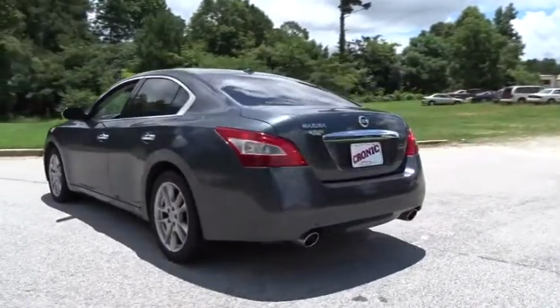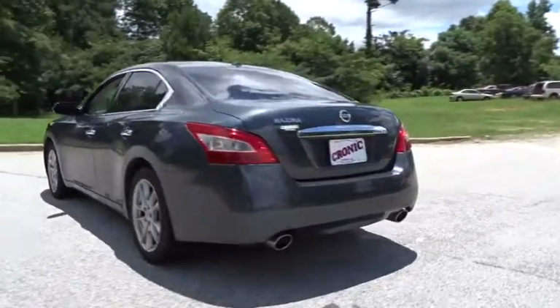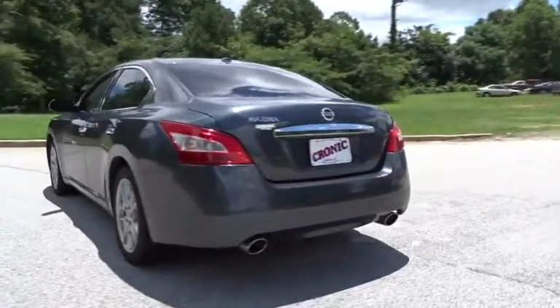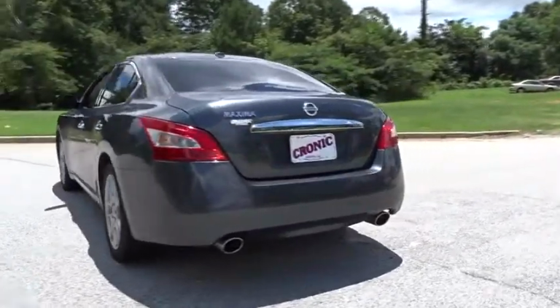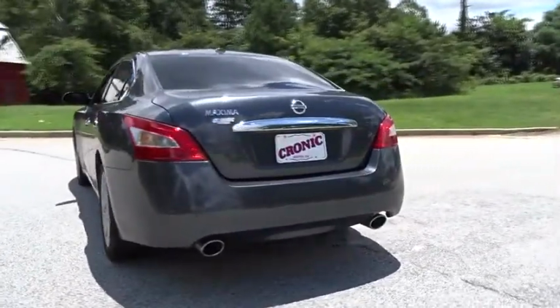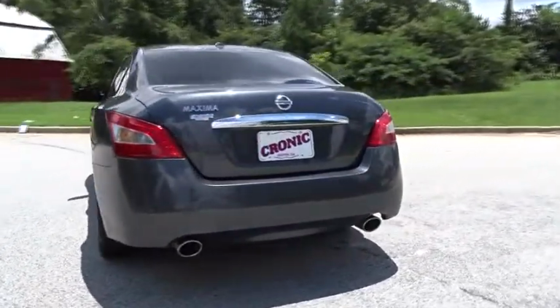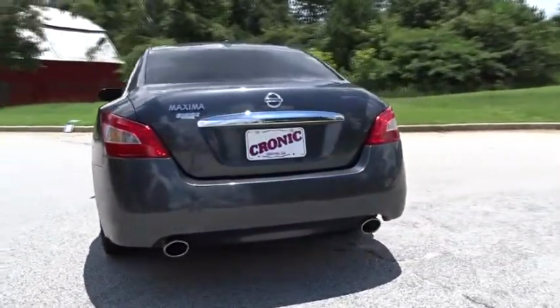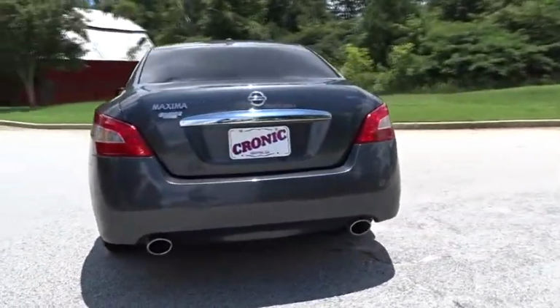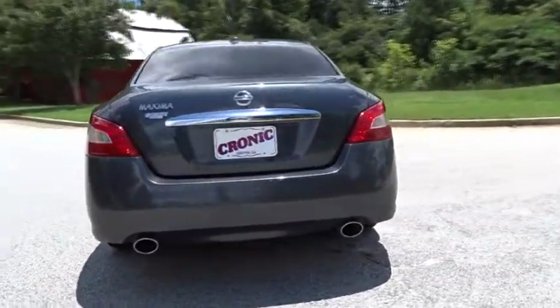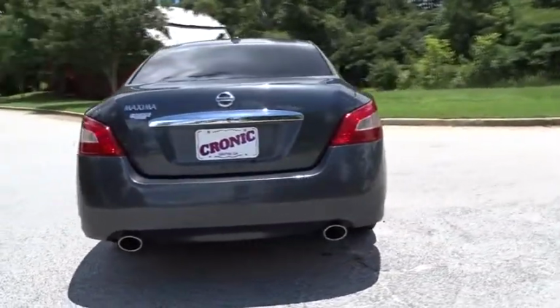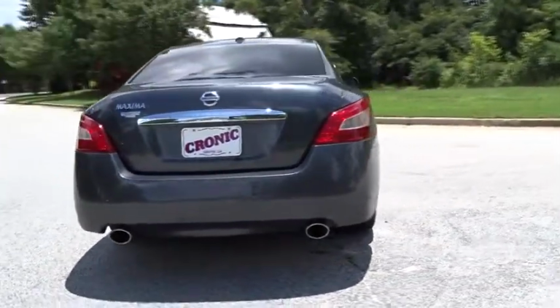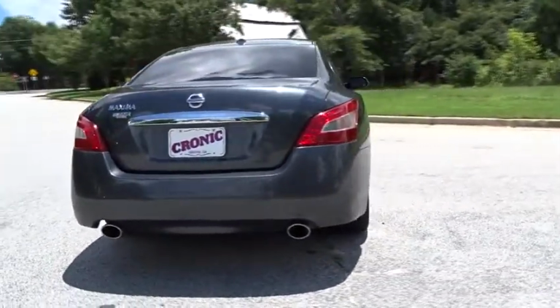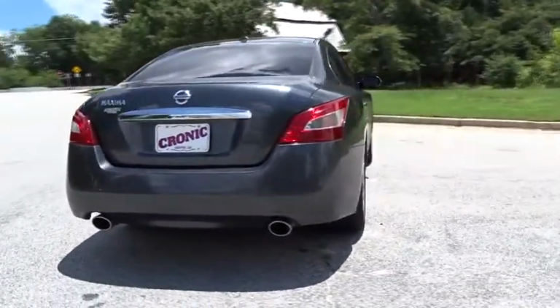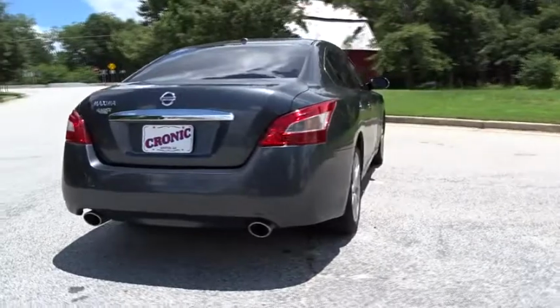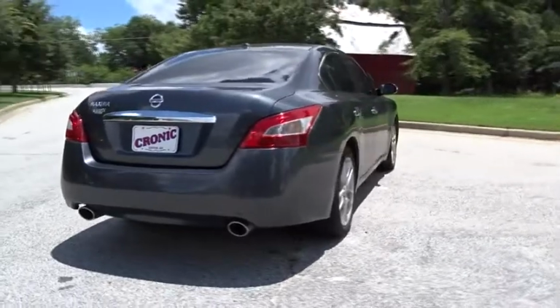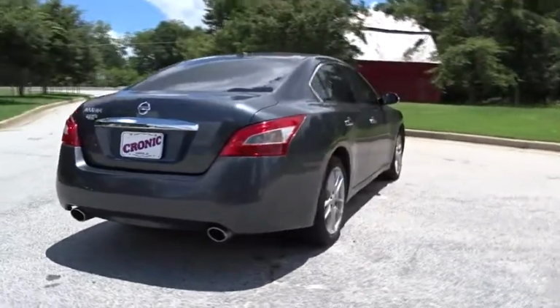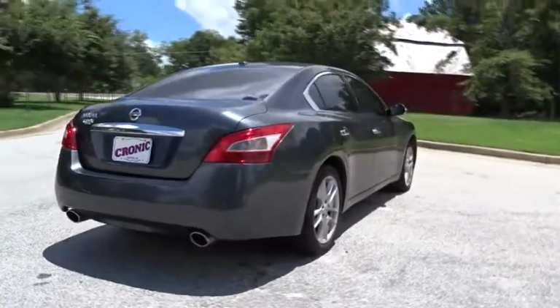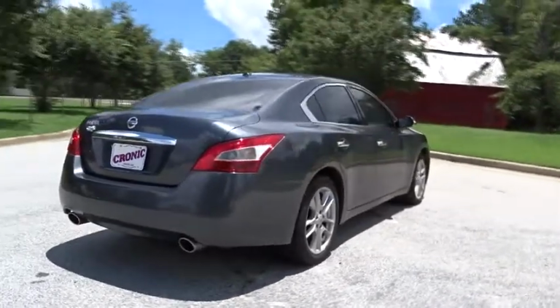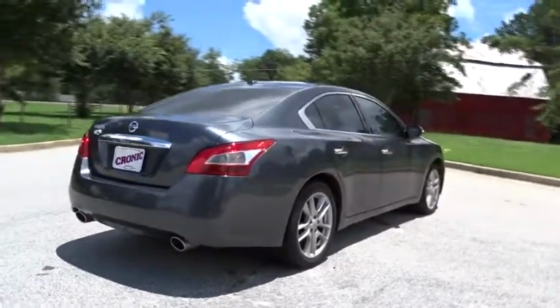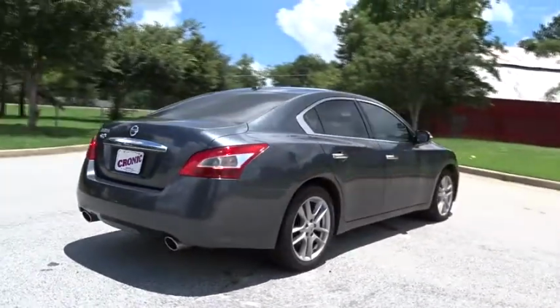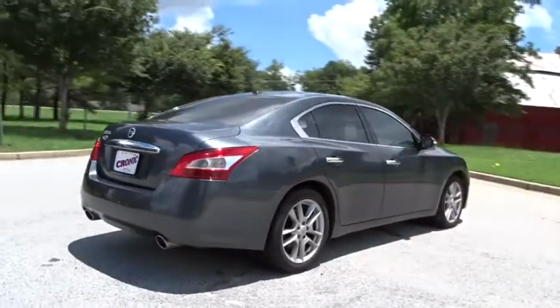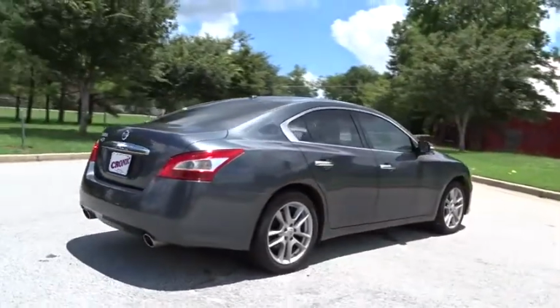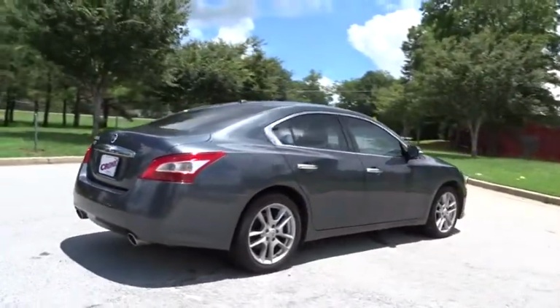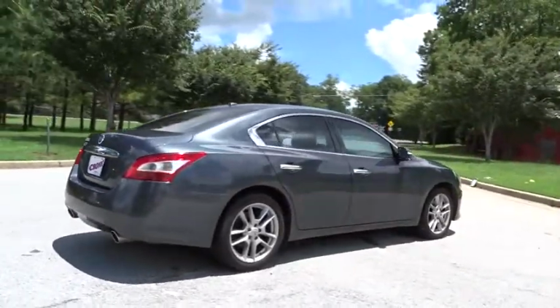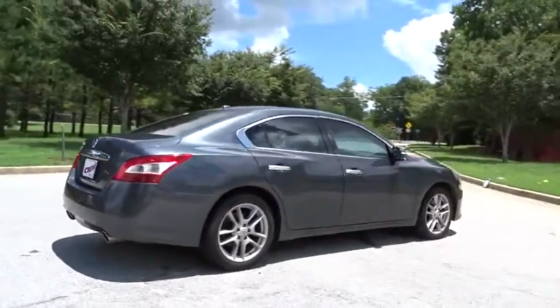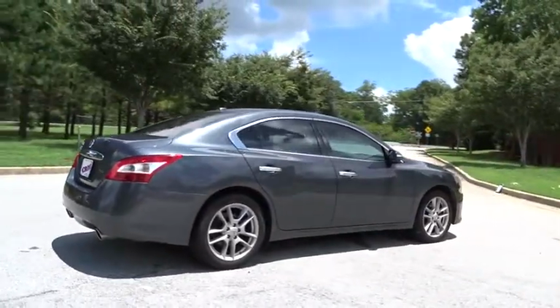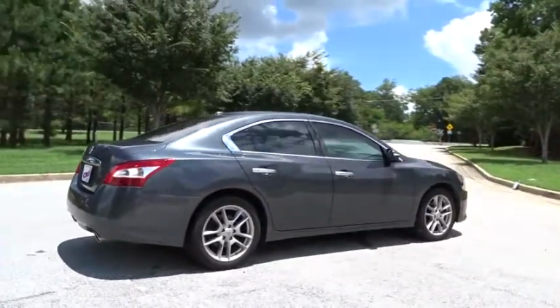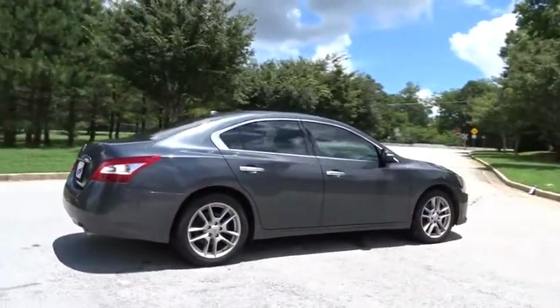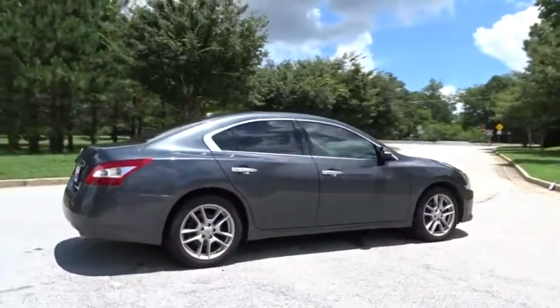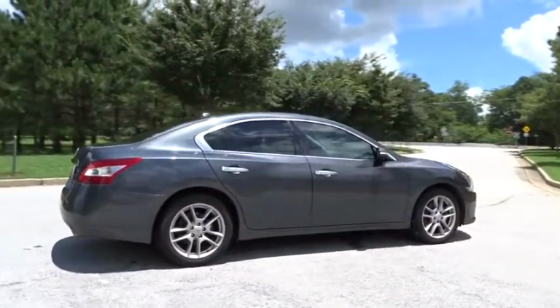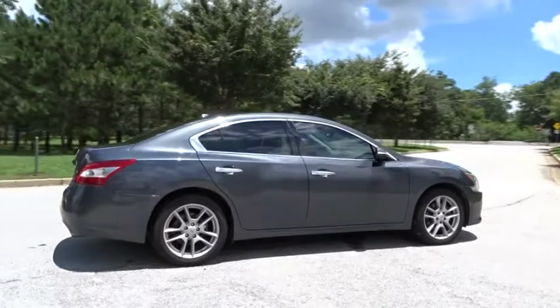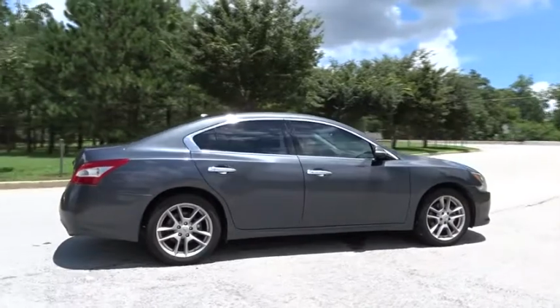This vehicle has less than 75,000 miles. Here are some of this vehicle's great options: stability control, traction control, and anti-lock braking system.